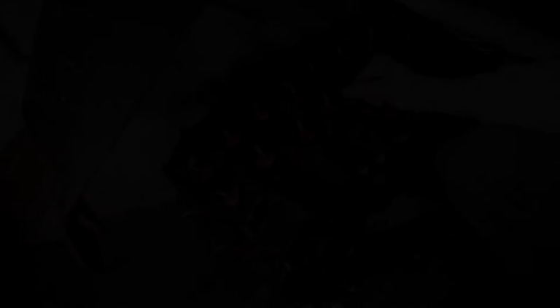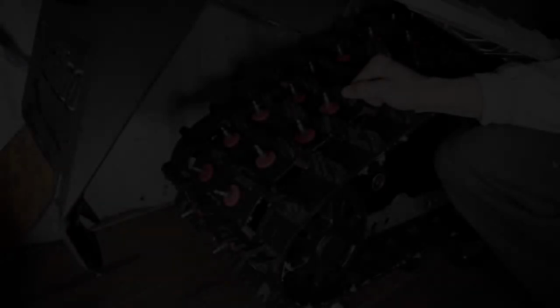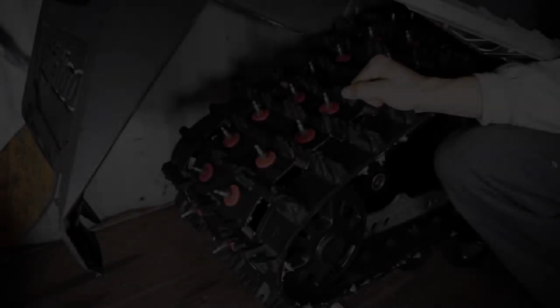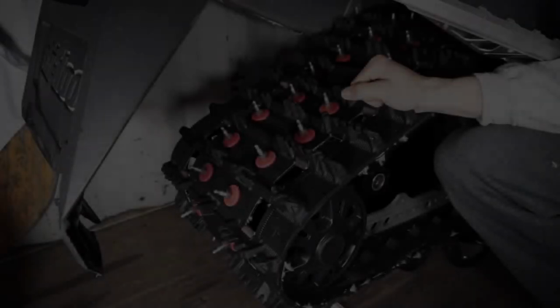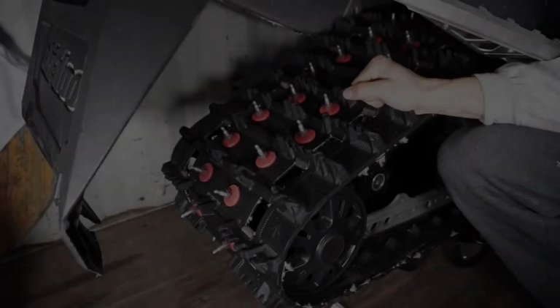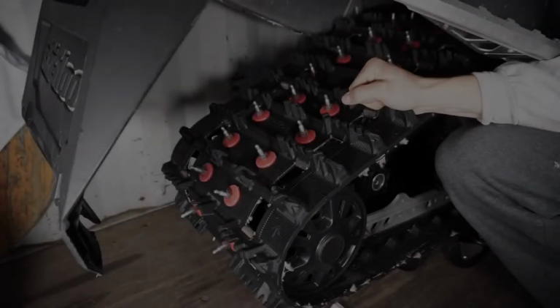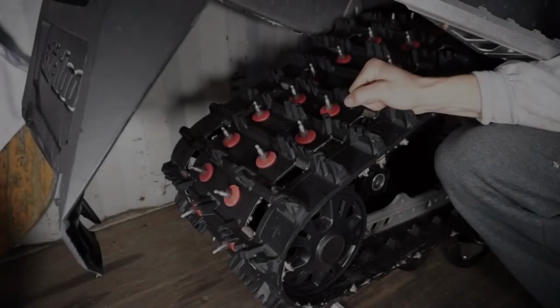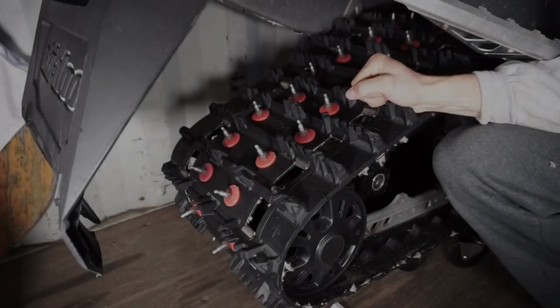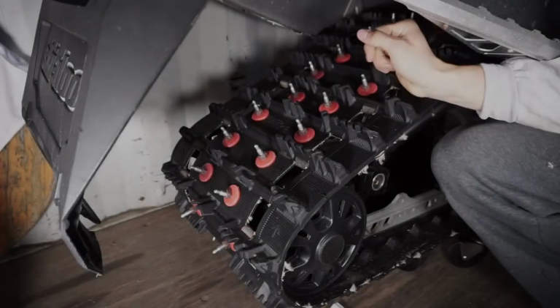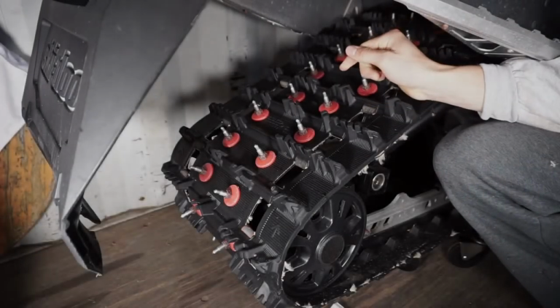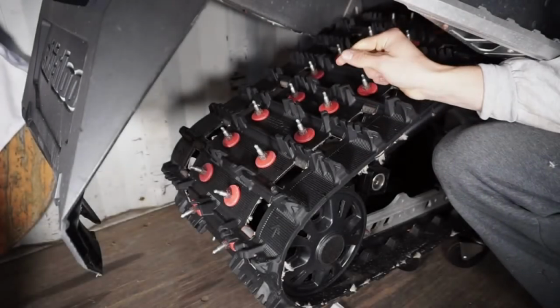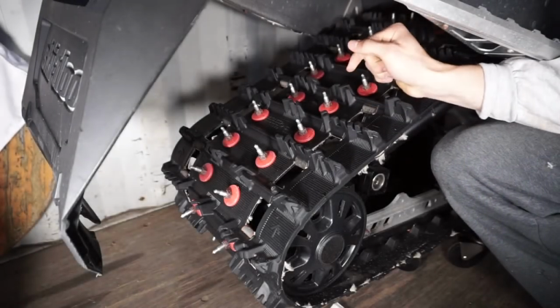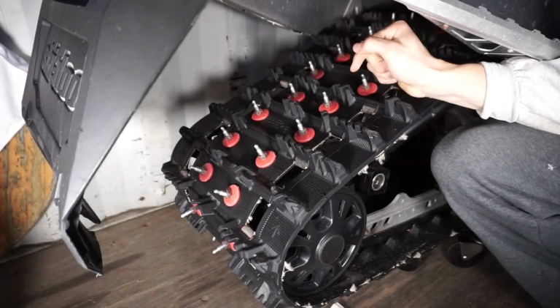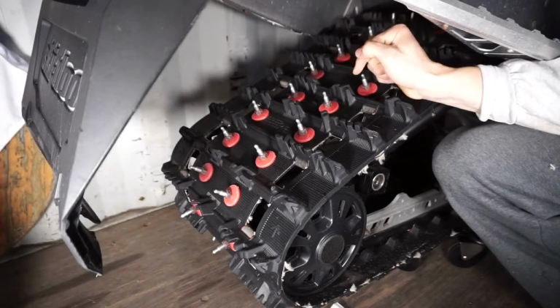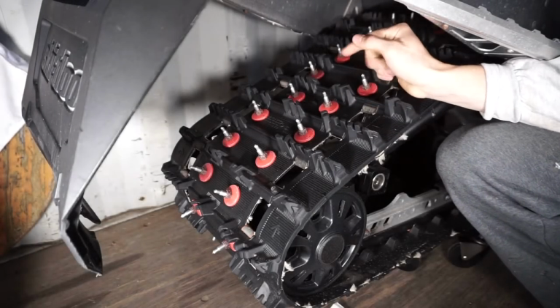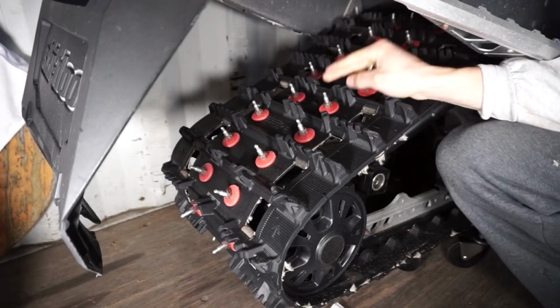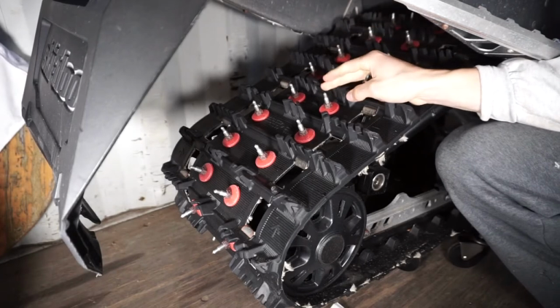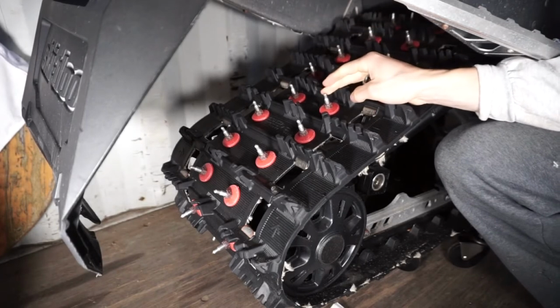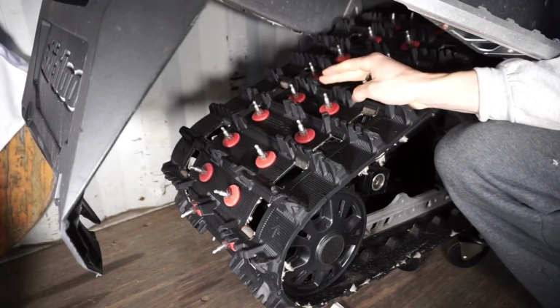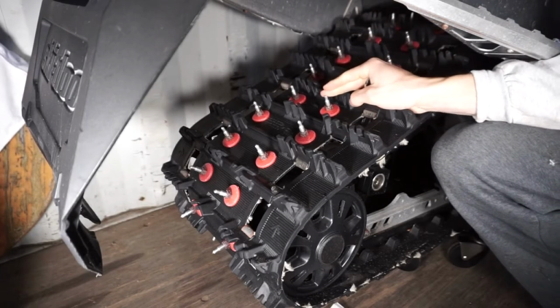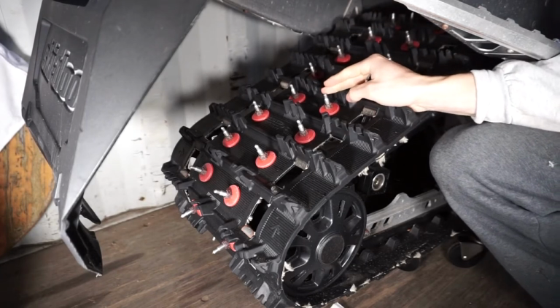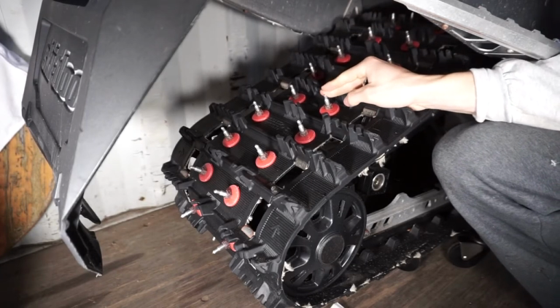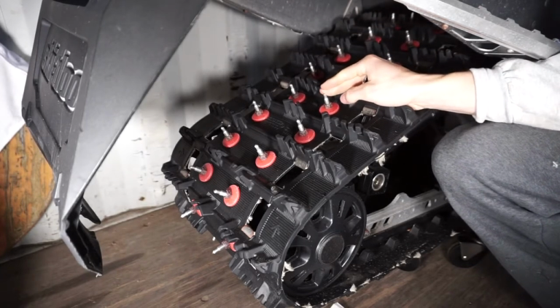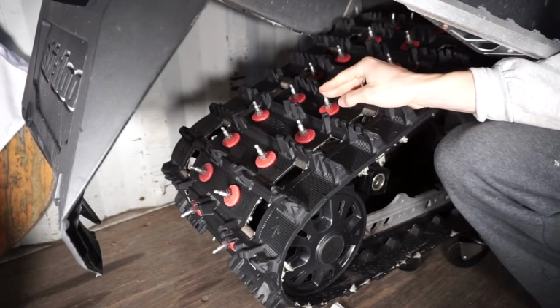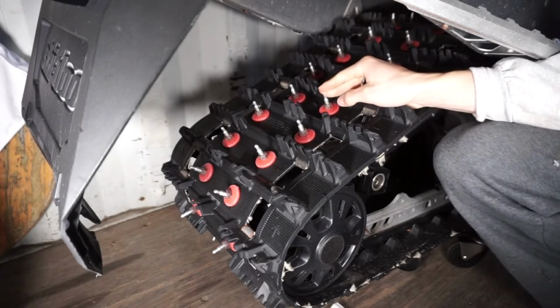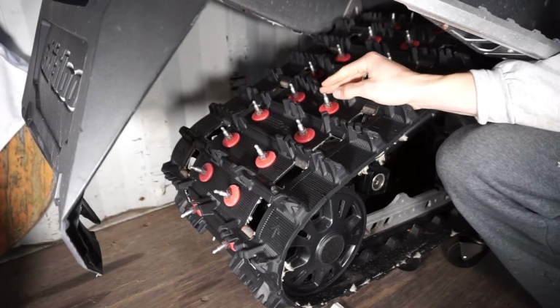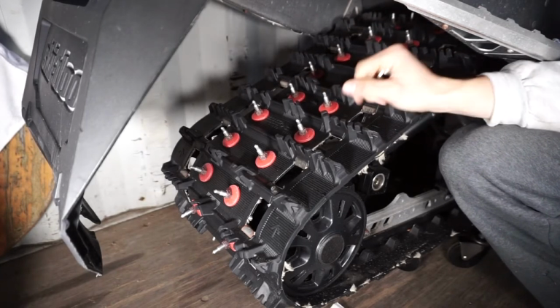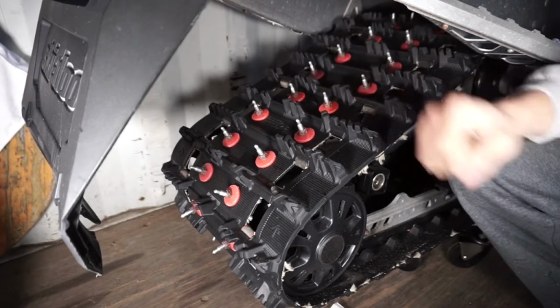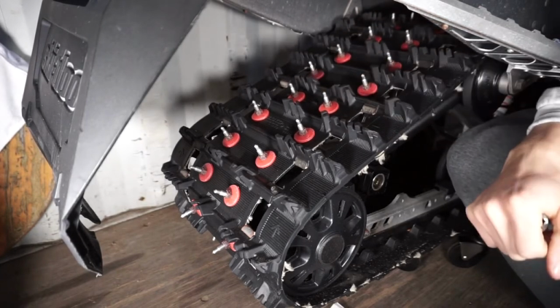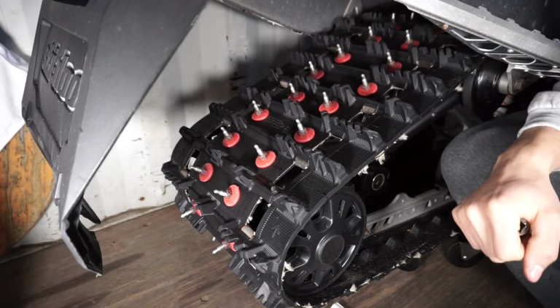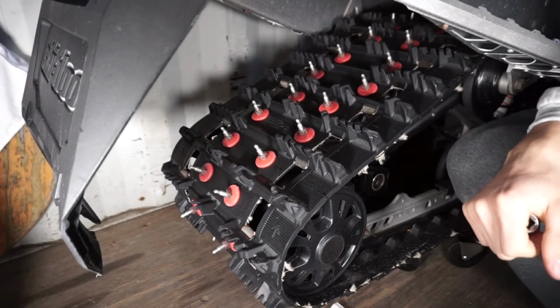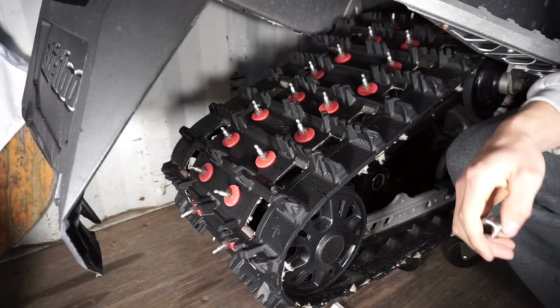Hi guys, 4seasonbros here, and in today's video I'll be showing you guys how to remove and replace a stud on your snowmobile track, so let's get started.